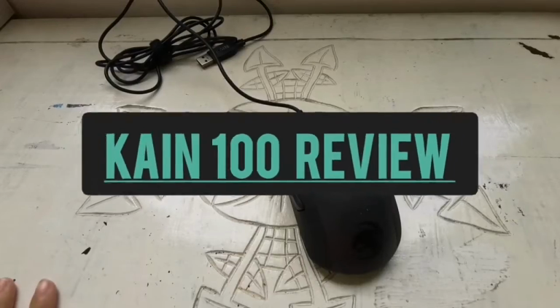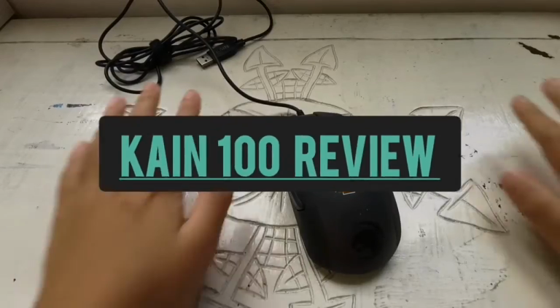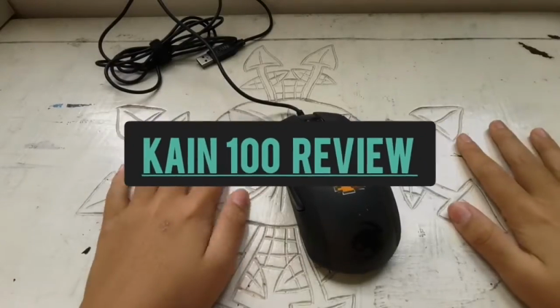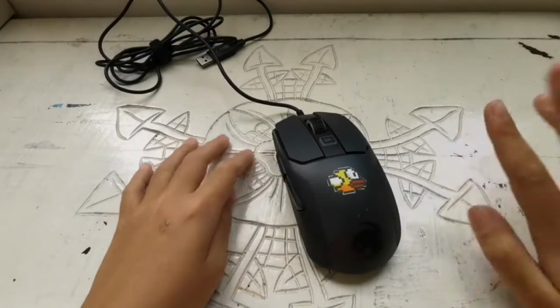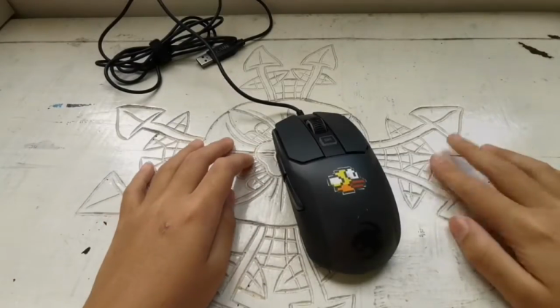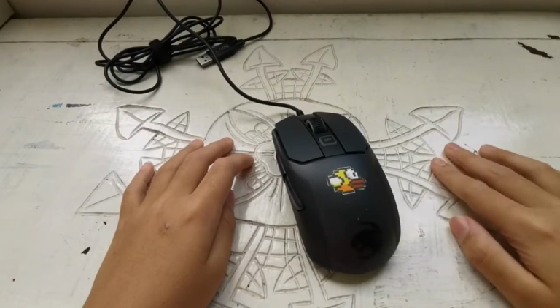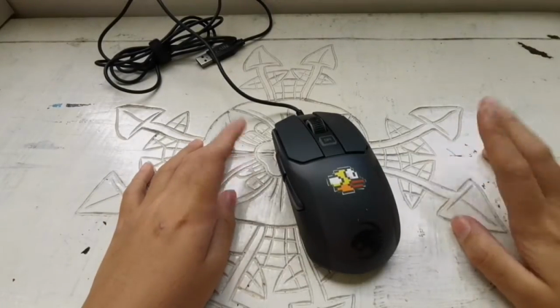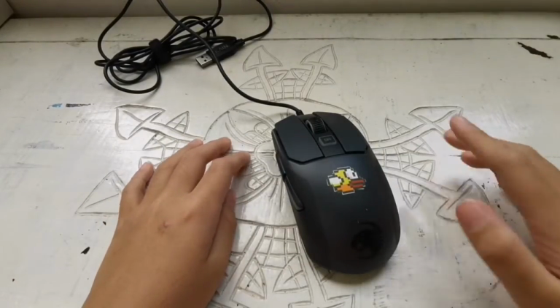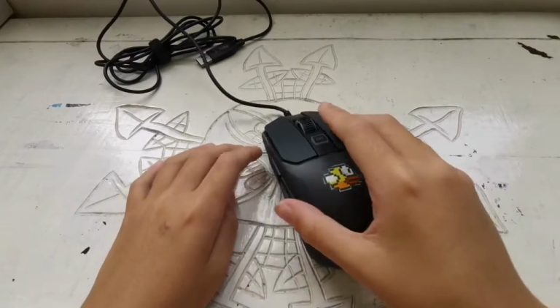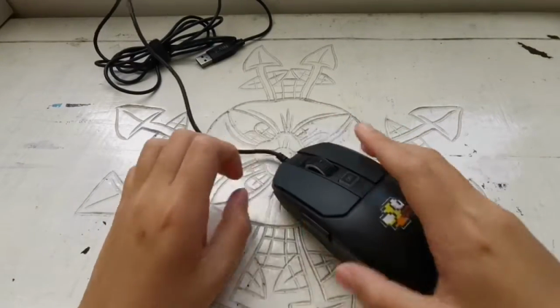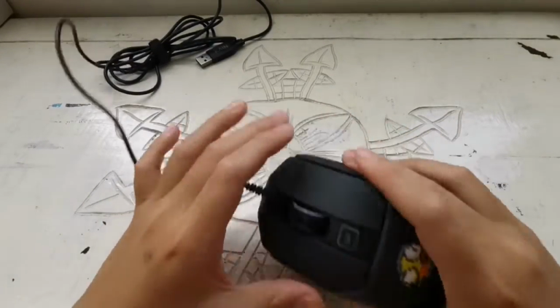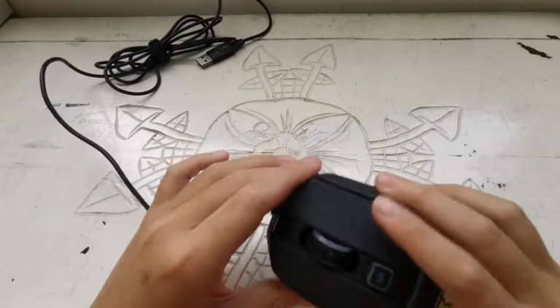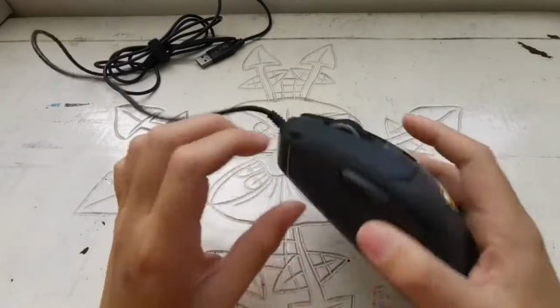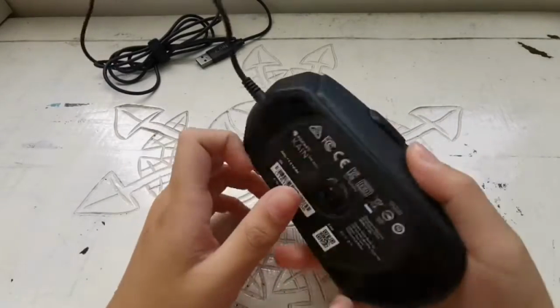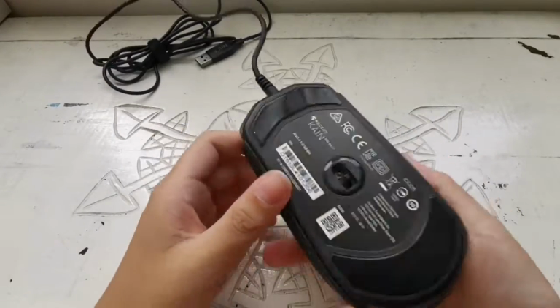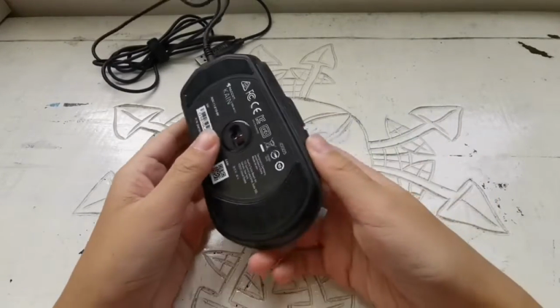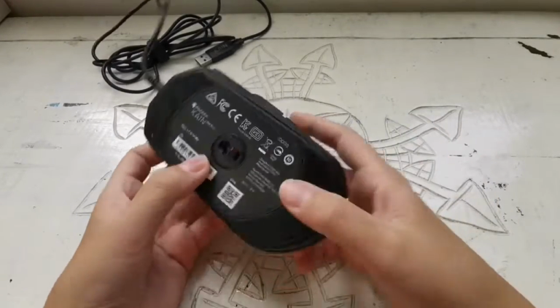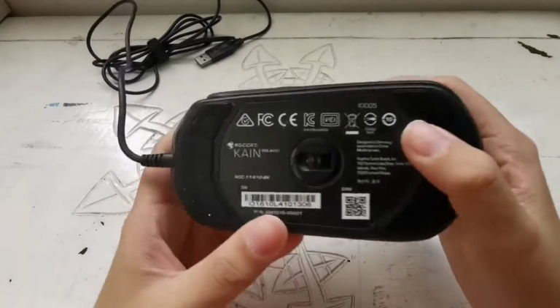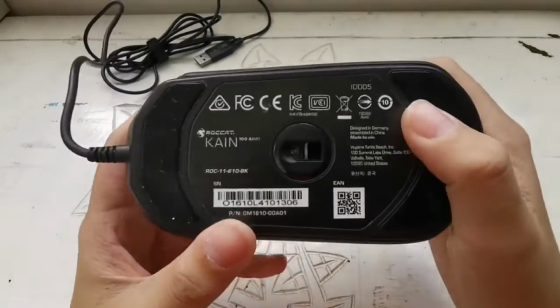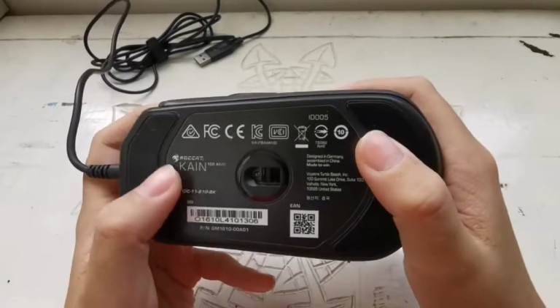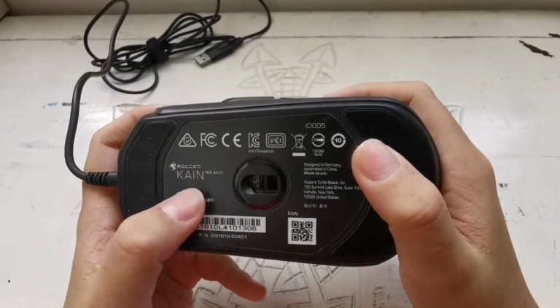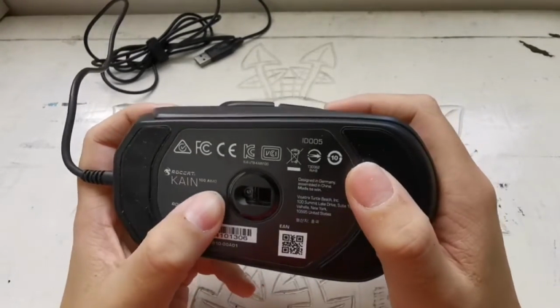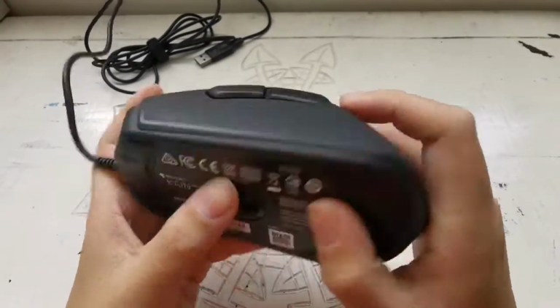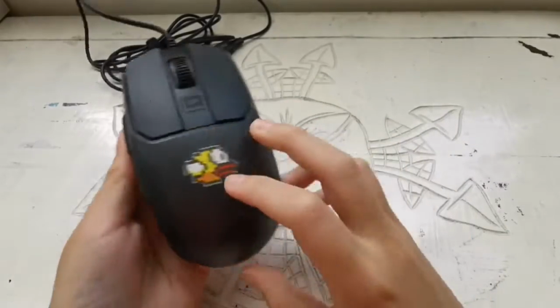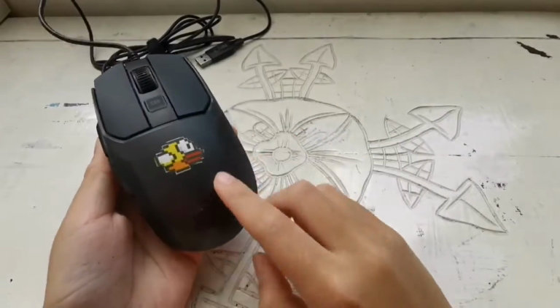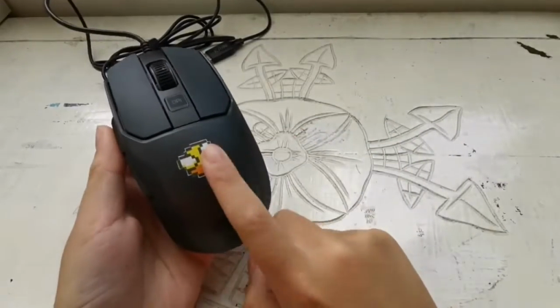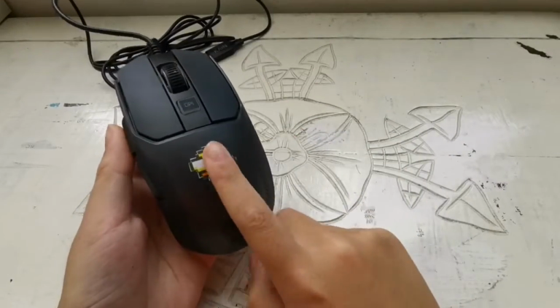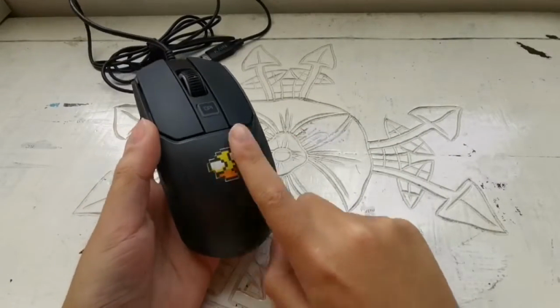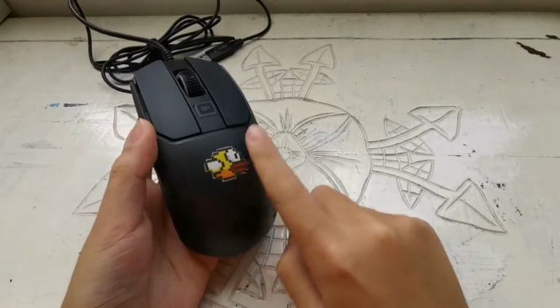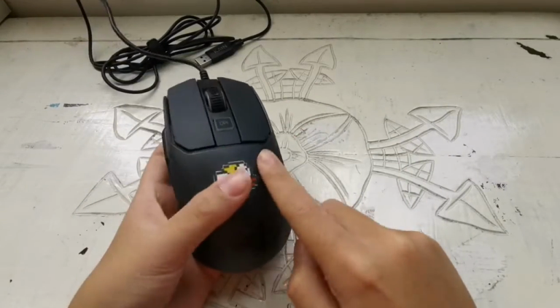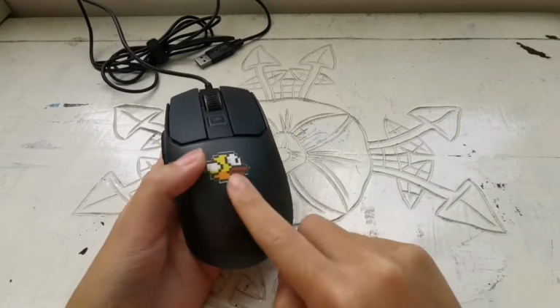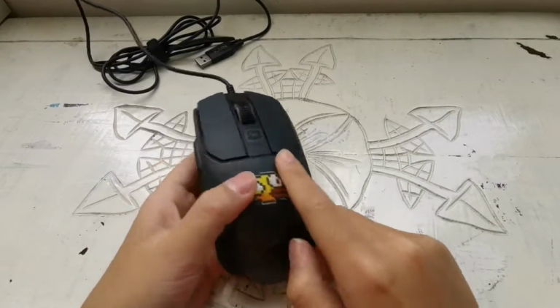Hey guys, what's up? In this video I'm going to be reviewing the Roccat Kain 100. I just pasted something here — don't worry about that, it is not coming off. I just put it there because I like it.